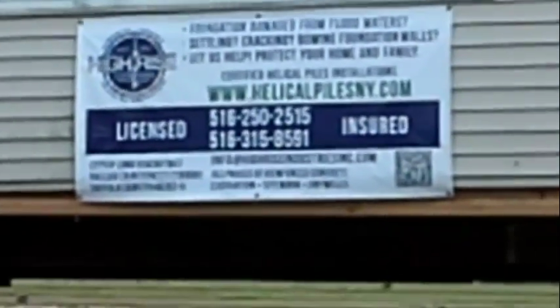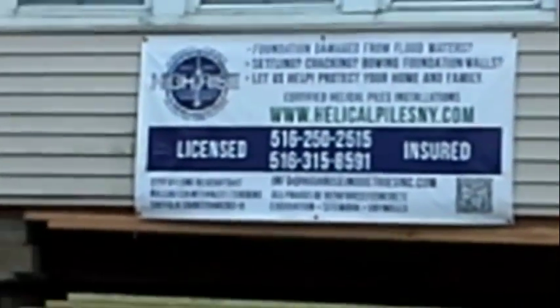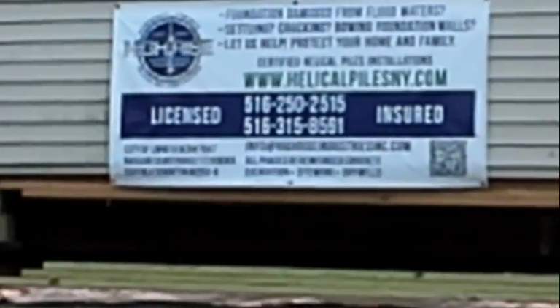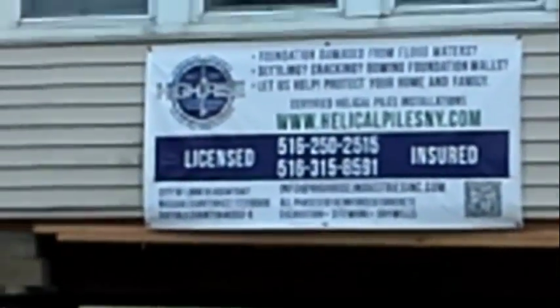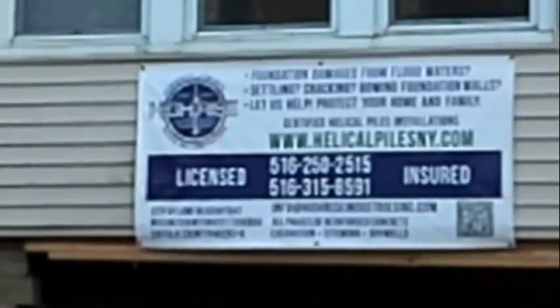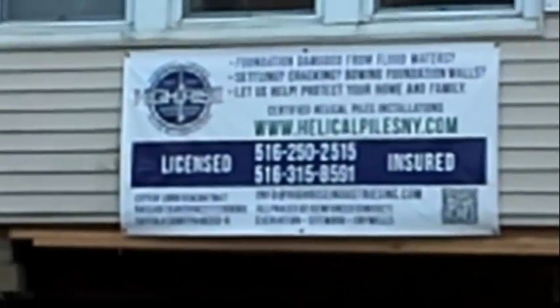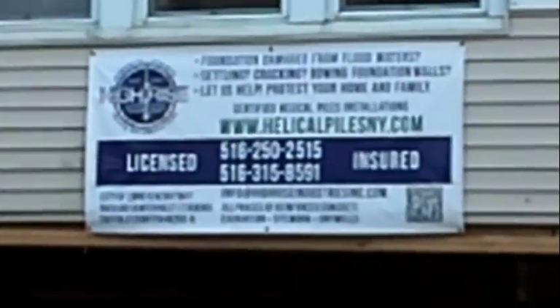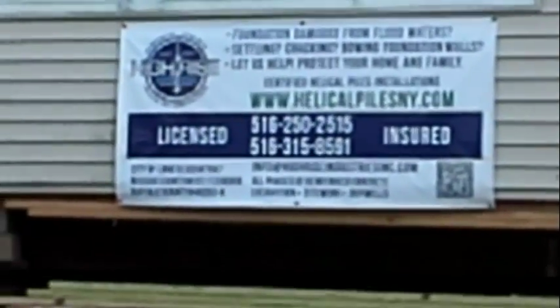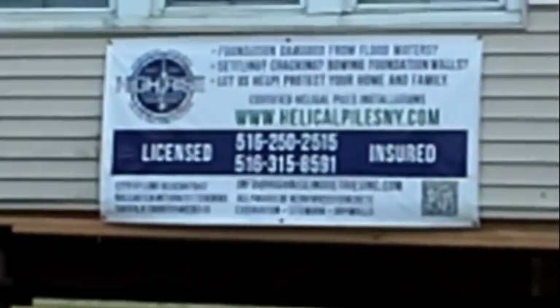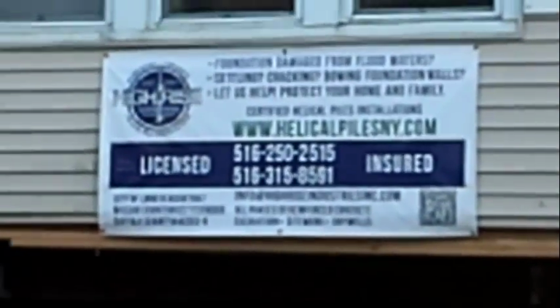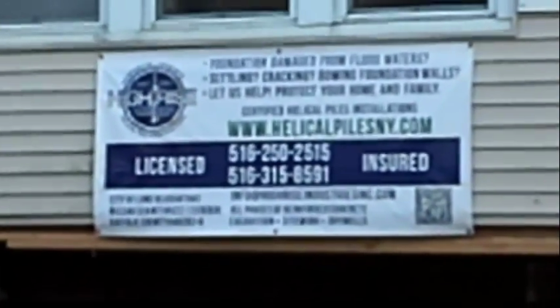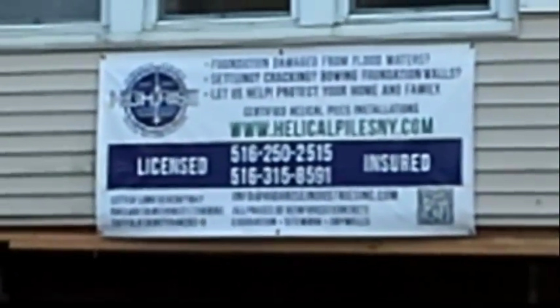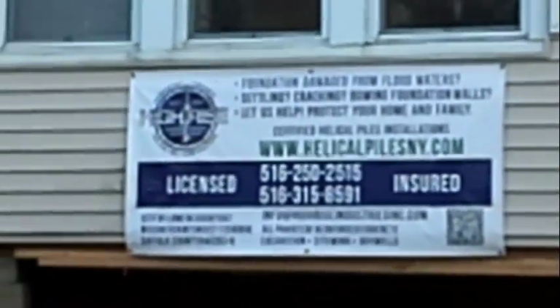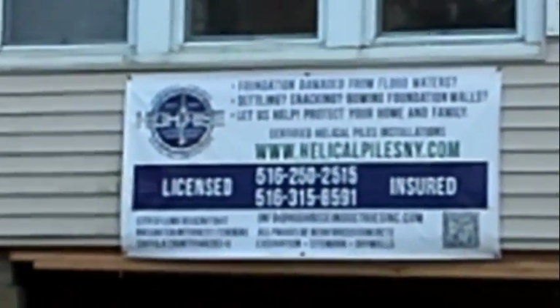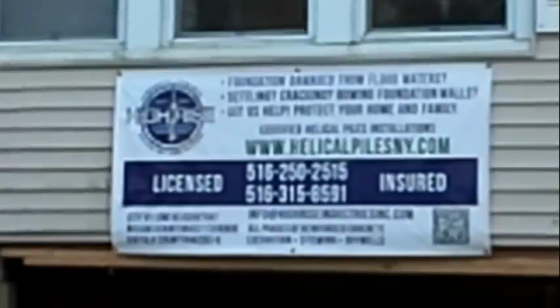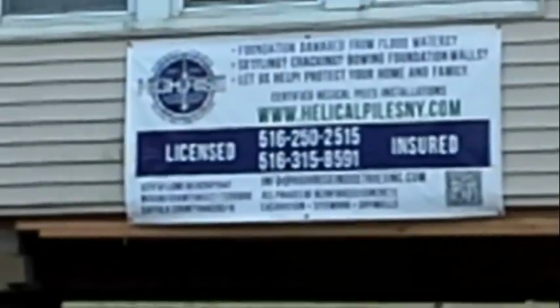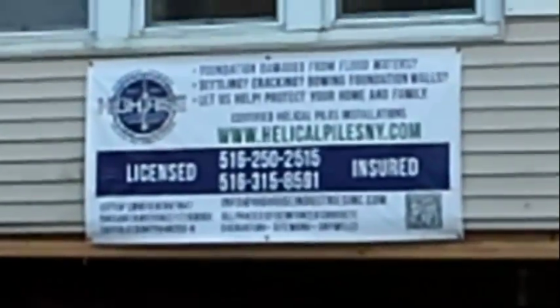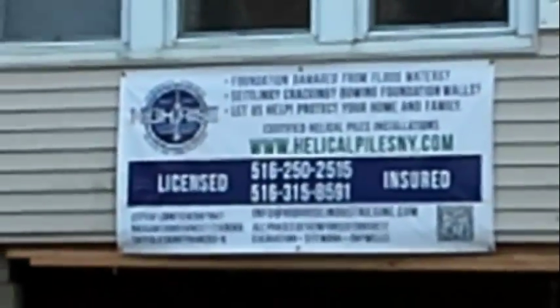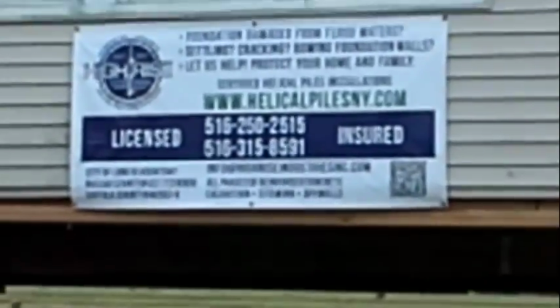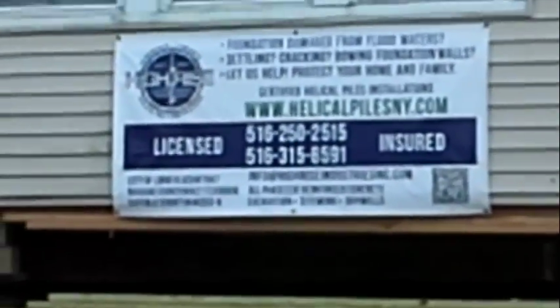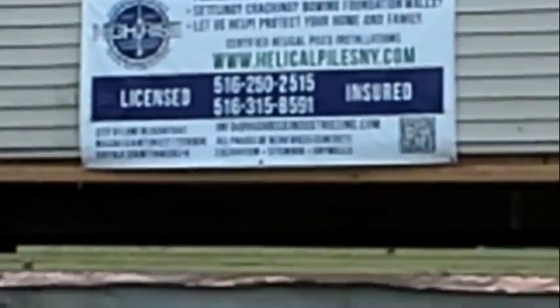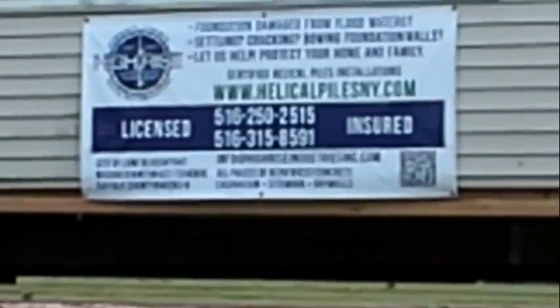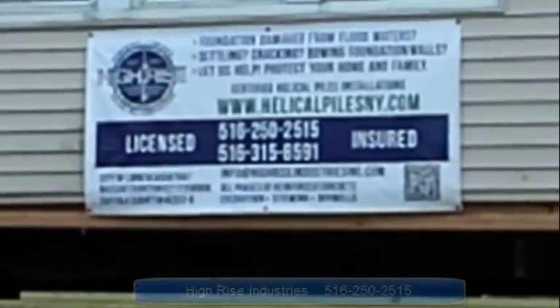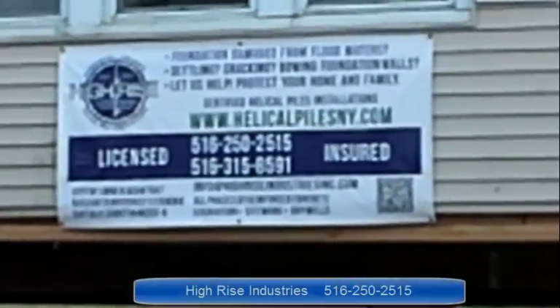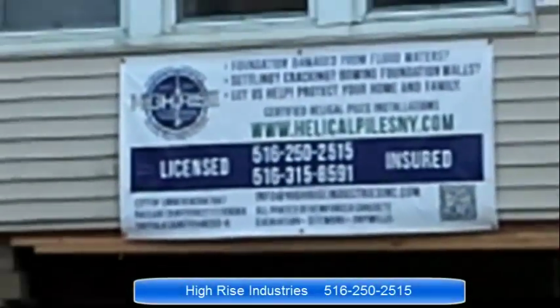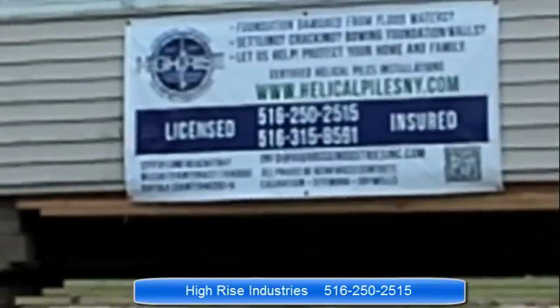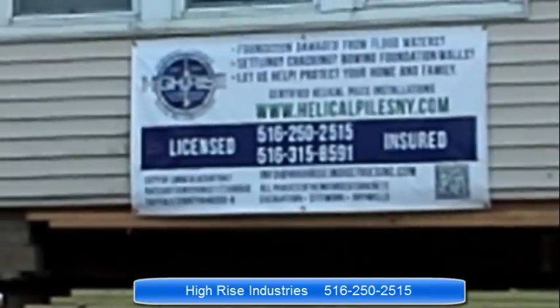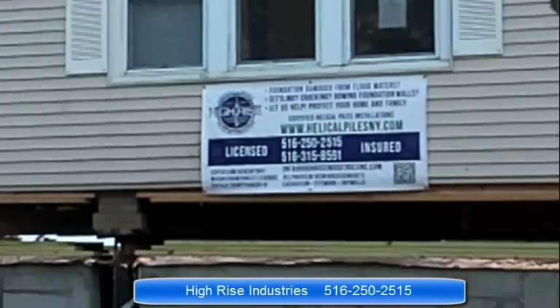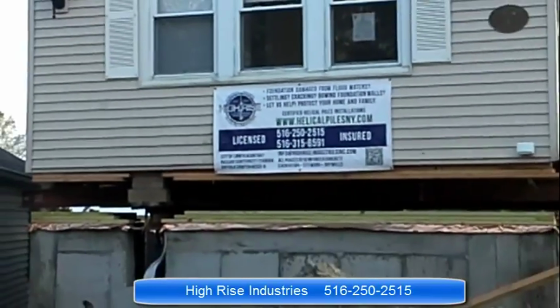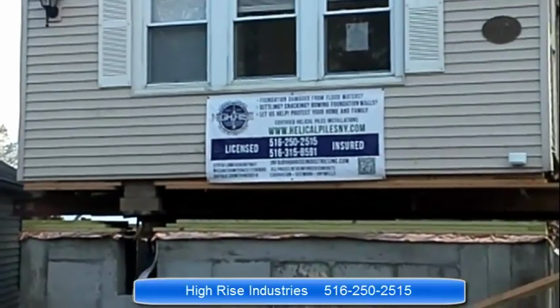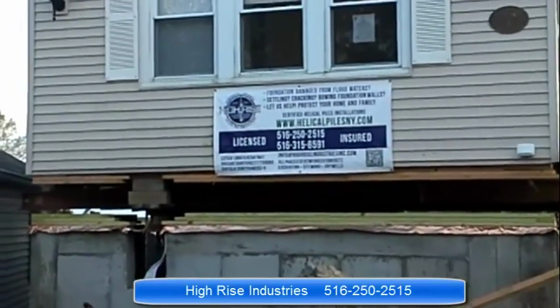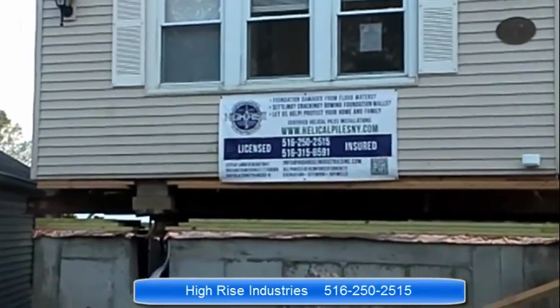Hi there, it's me Silvio with High Rise Industries, back in Hampton base for the continuation of this project. Let me show you what happened since I installed 35 pilings underneath this house.